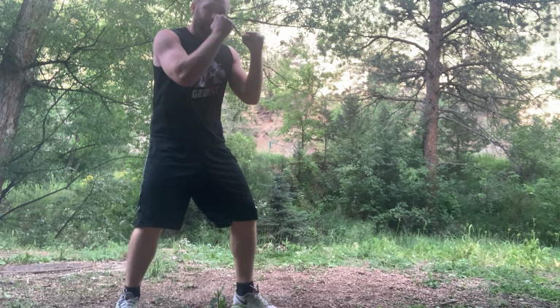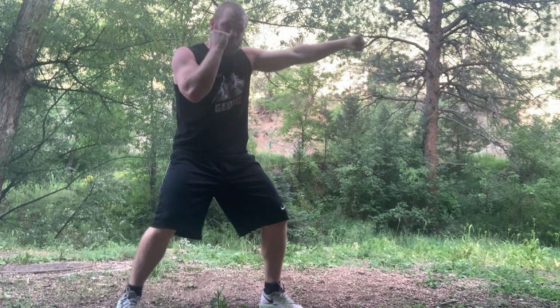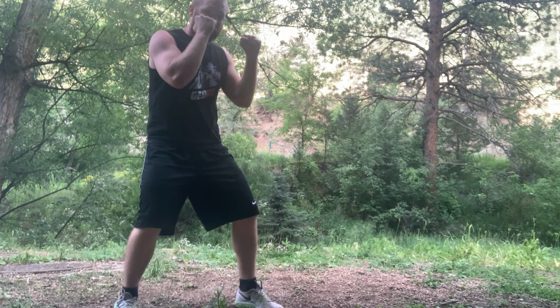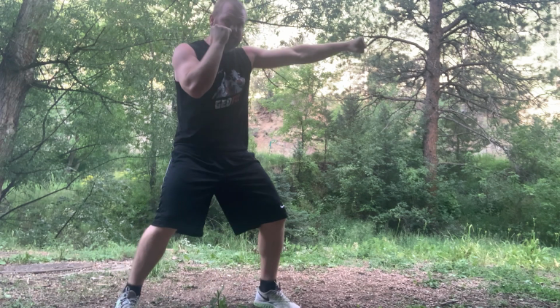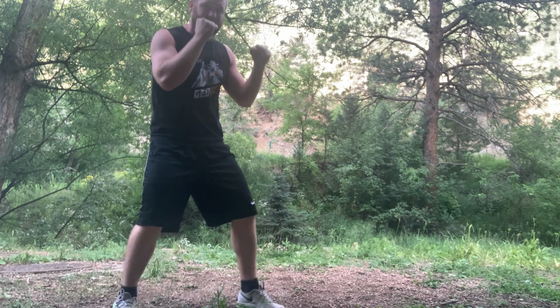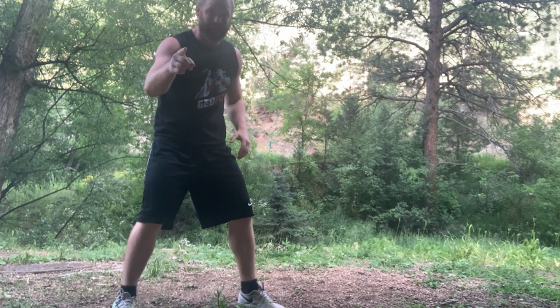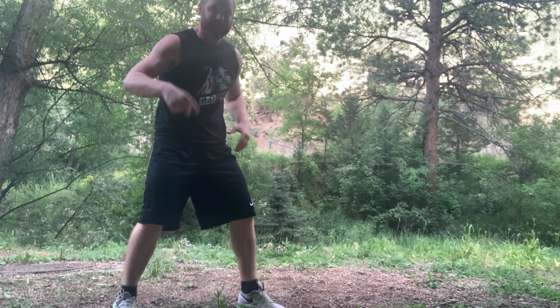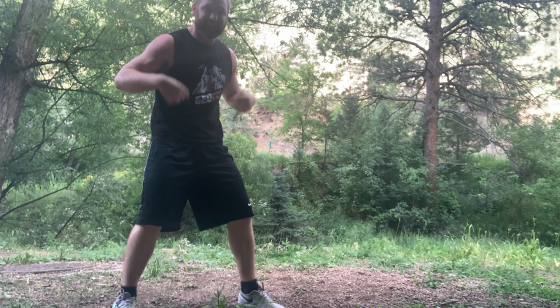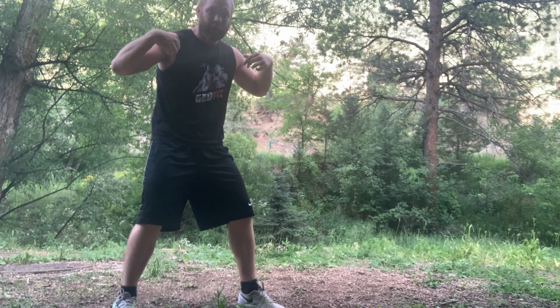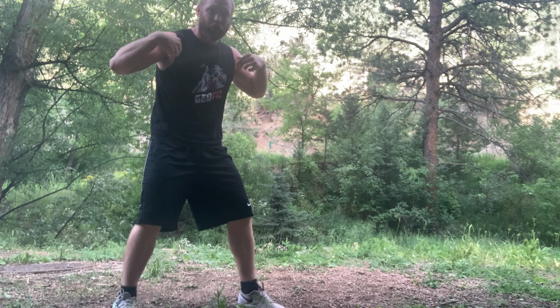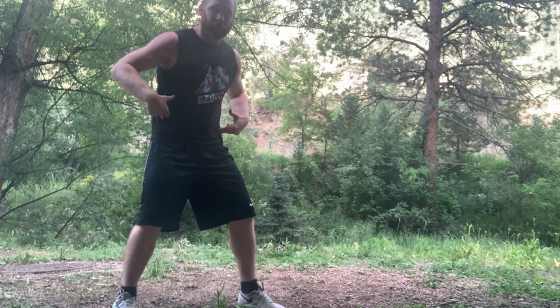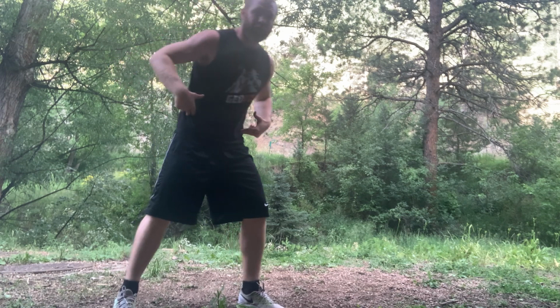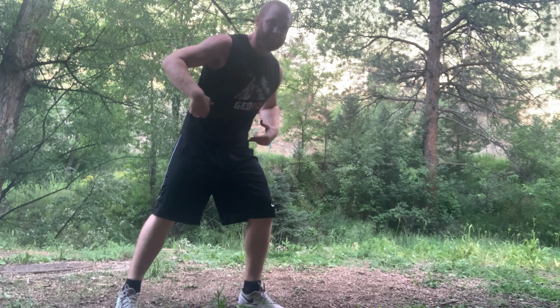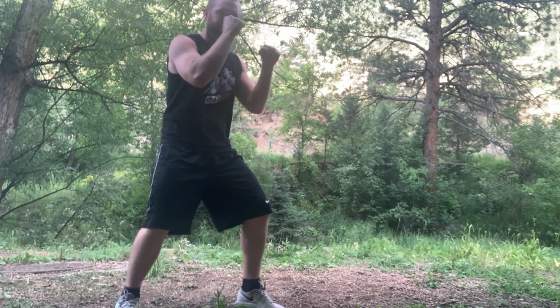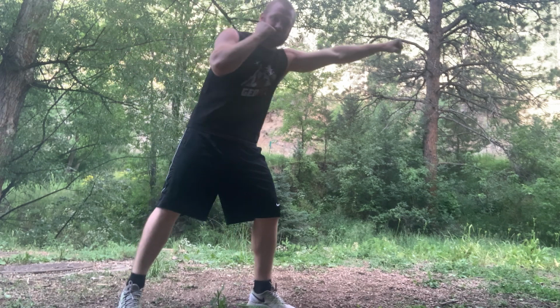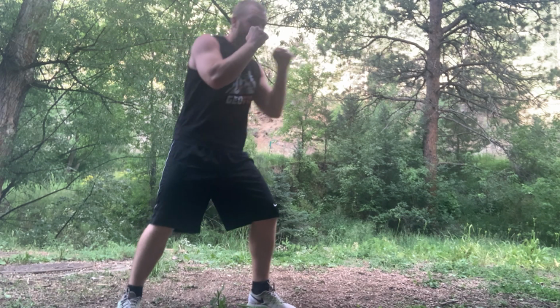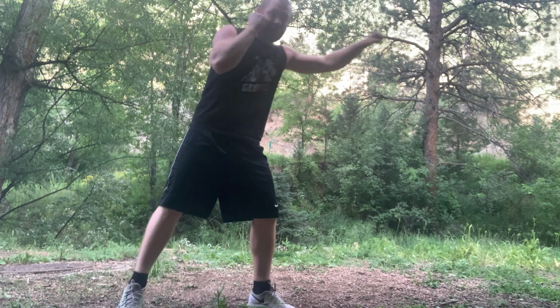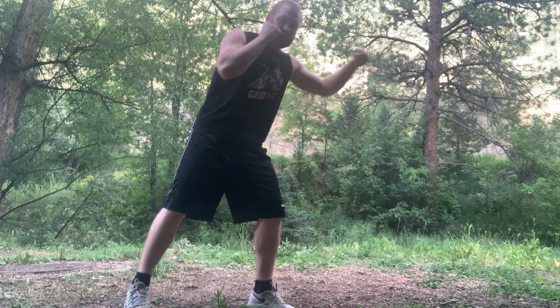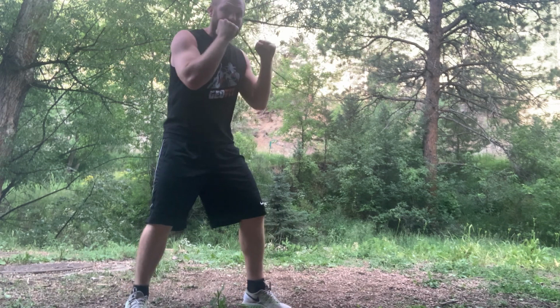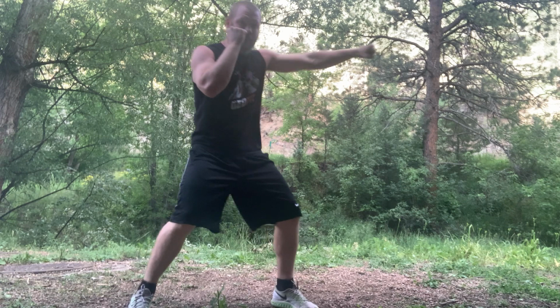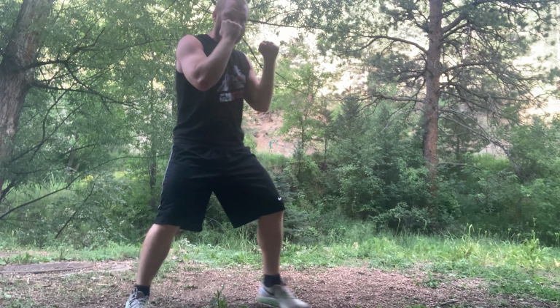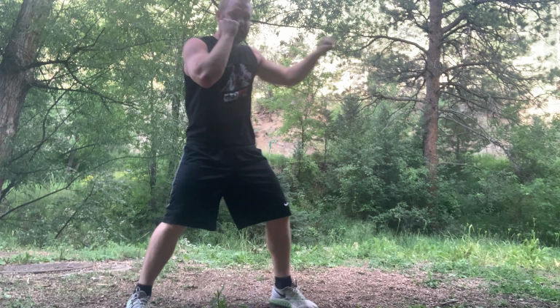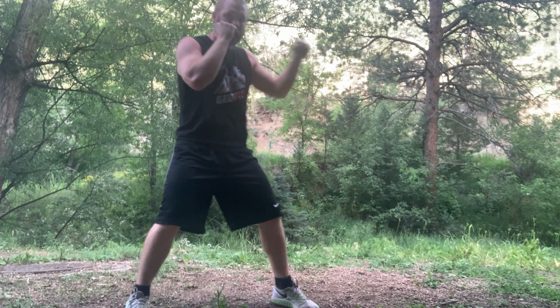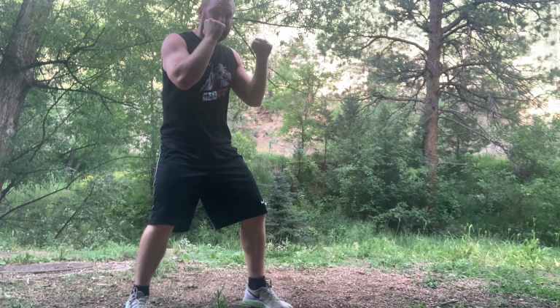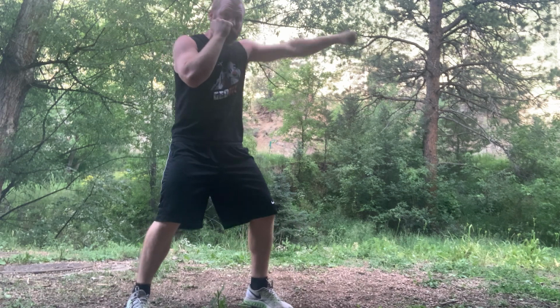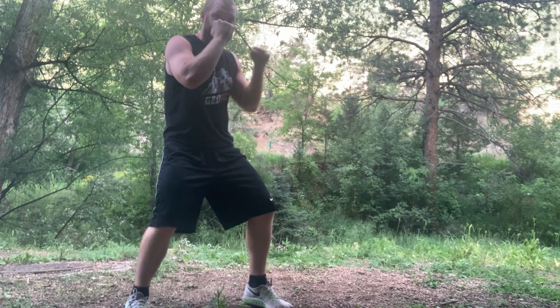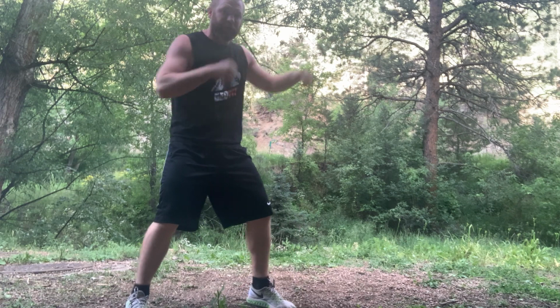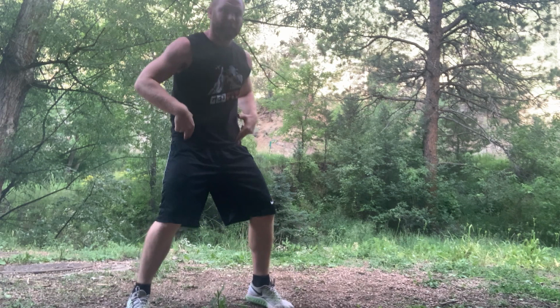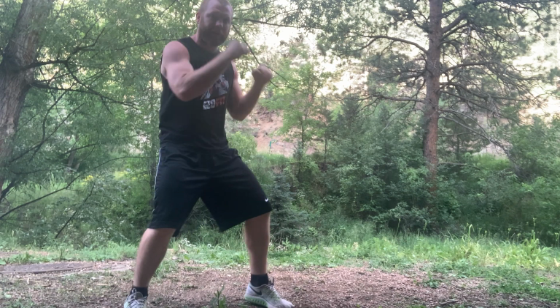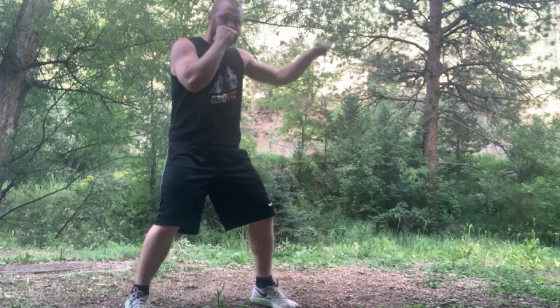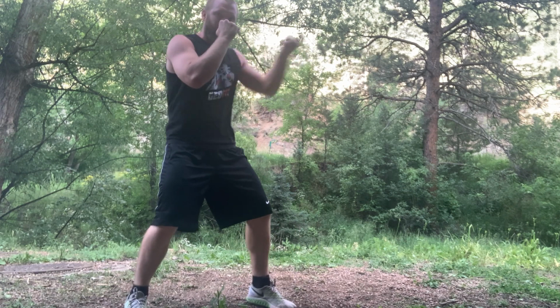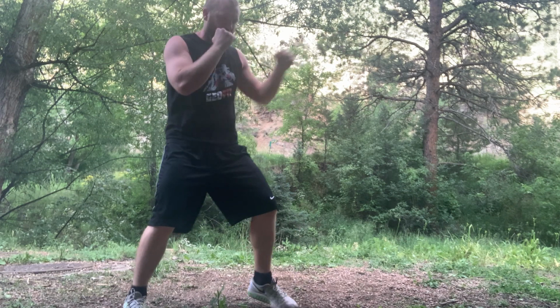I like to teach it with a tiny step because otherwise the big mistake I see is people's shoulders drift in front of their hips. I don't want this. That's why I teach doing a little step. Eventually you can do it without the step, but you're still kind of pumping without stepping.